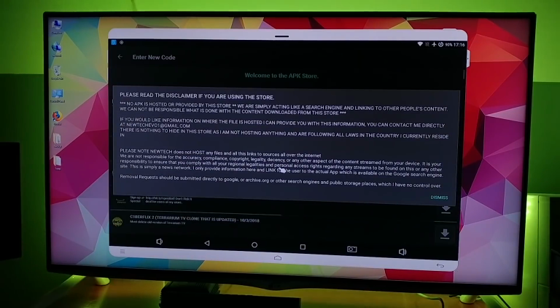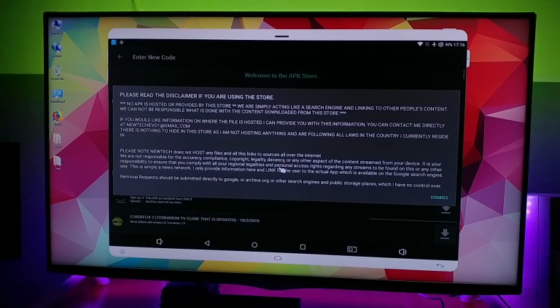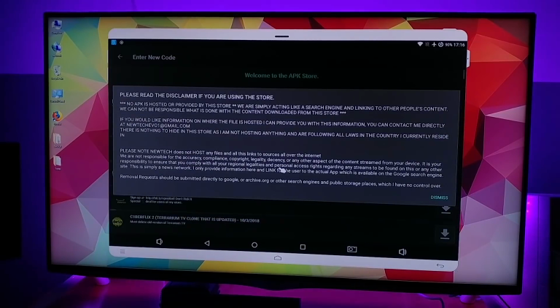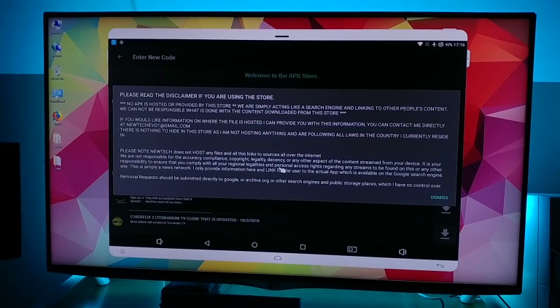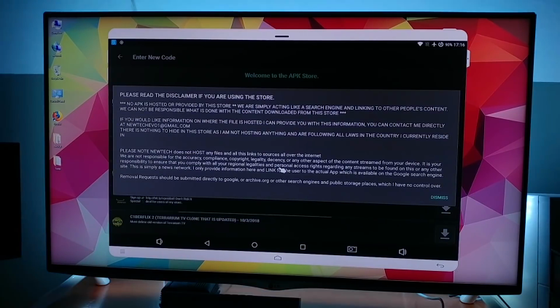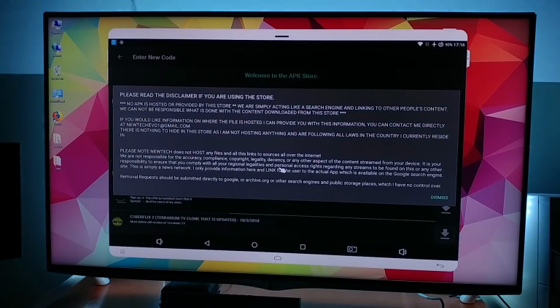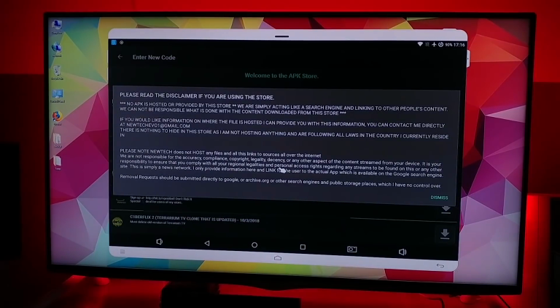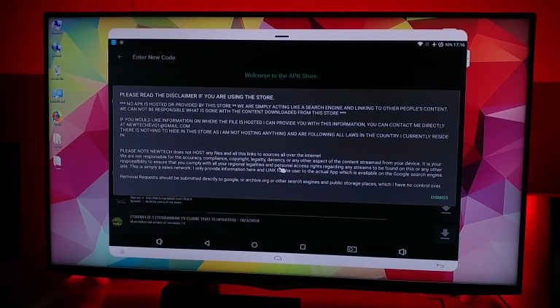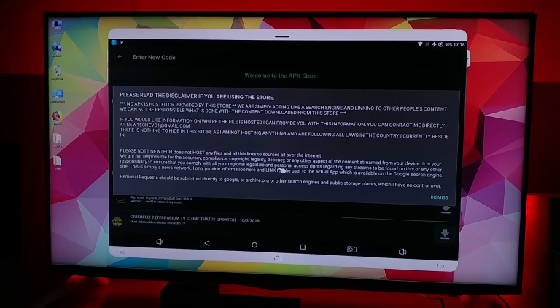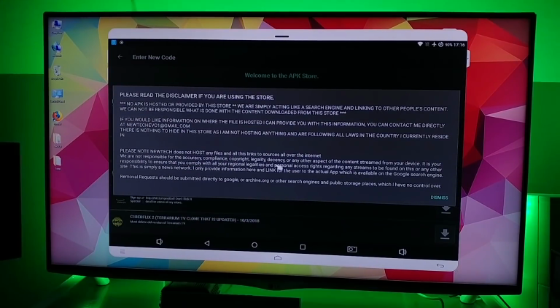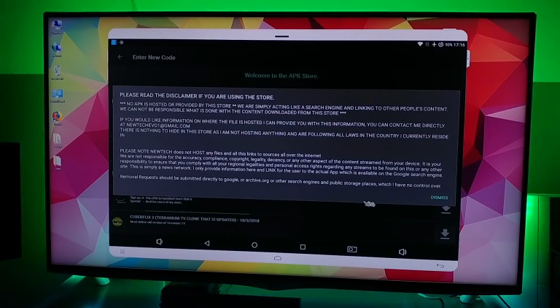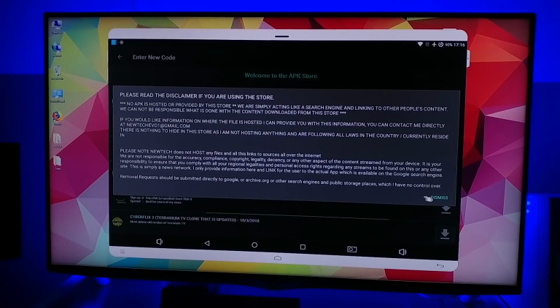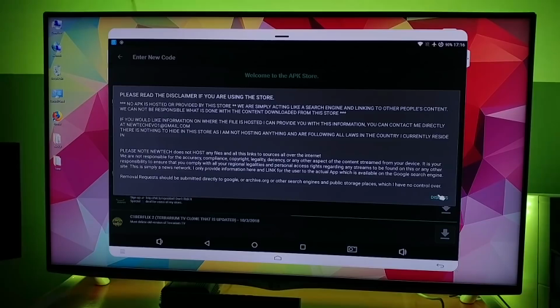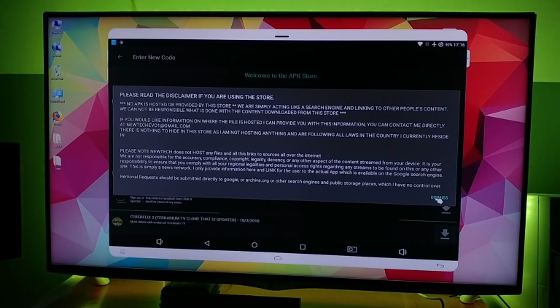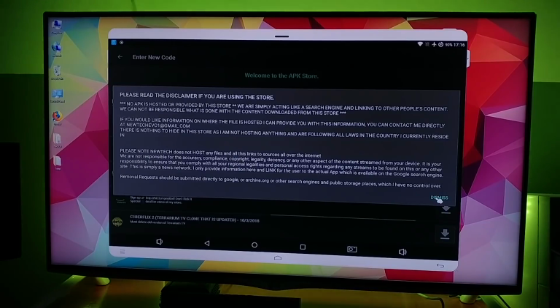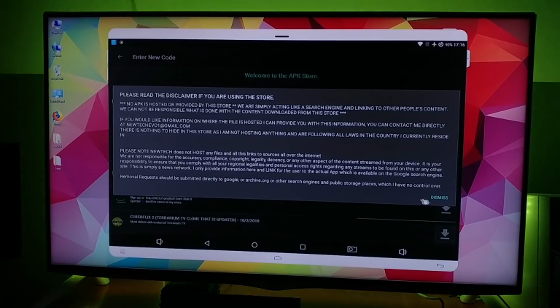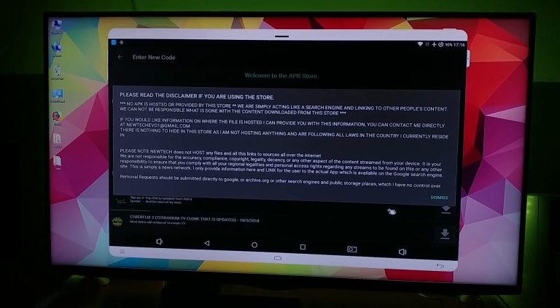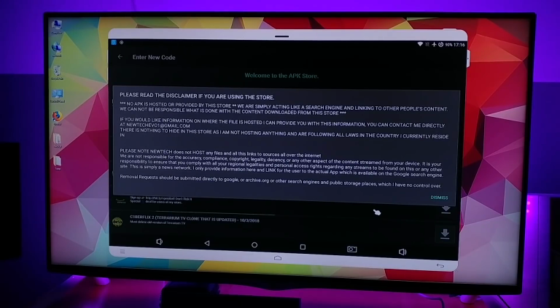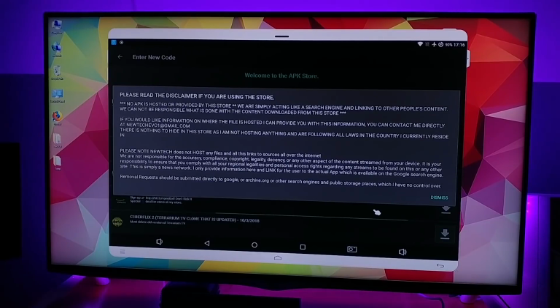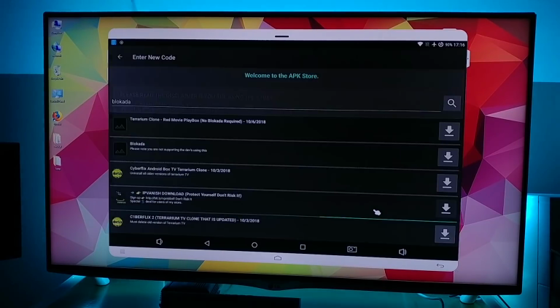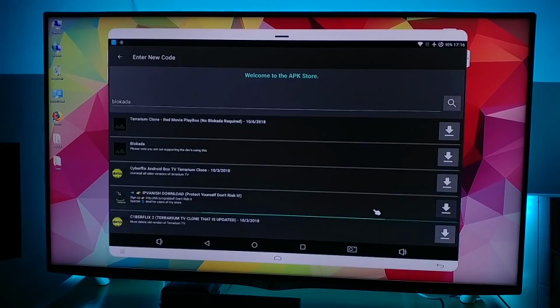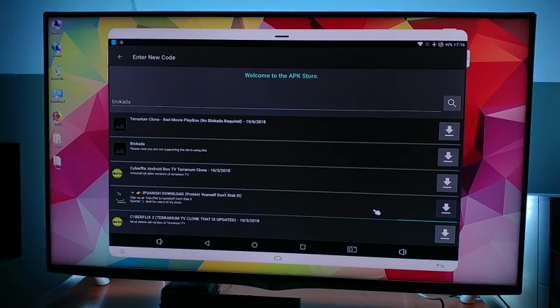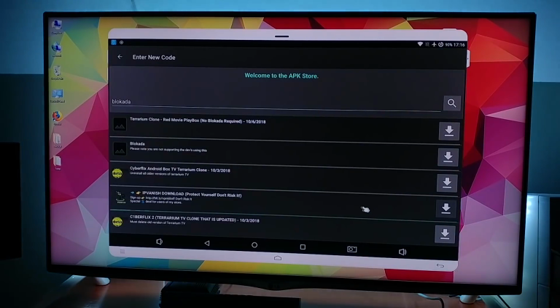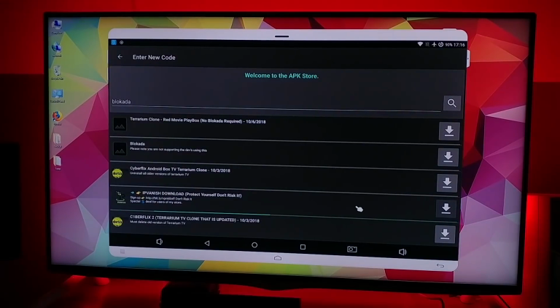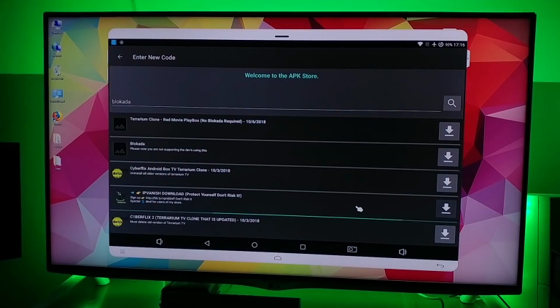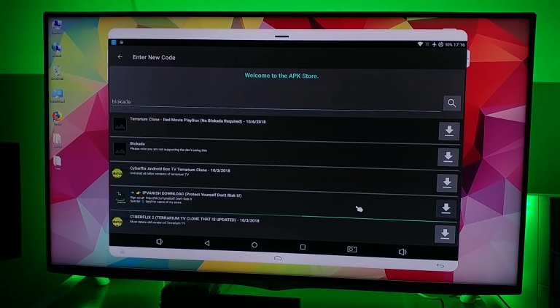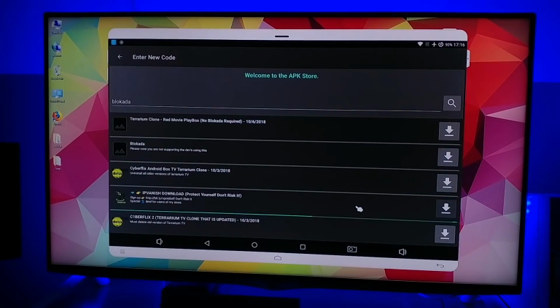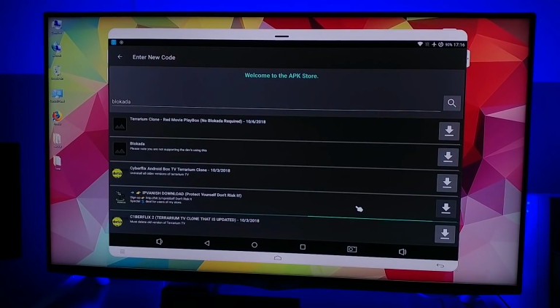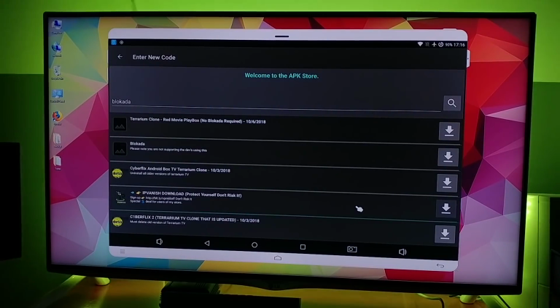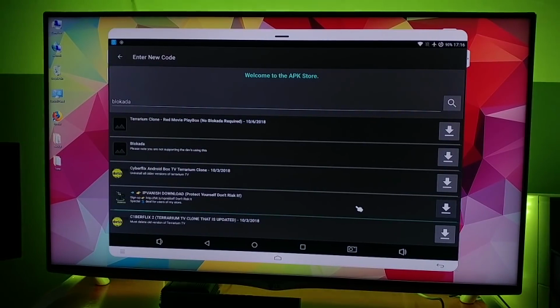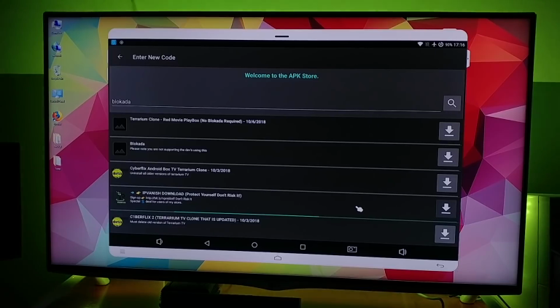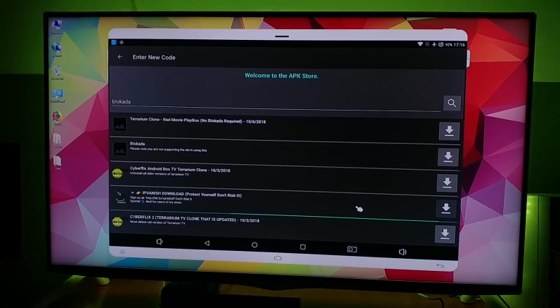Tap on continue. That will bring you to this screen here — just click on dismiss. It will ask you about the newsletter; click on dismiss also.